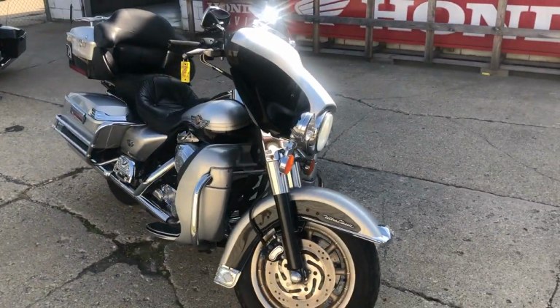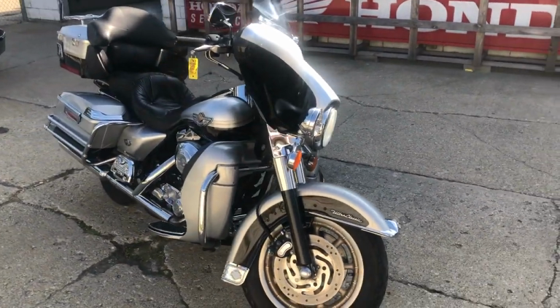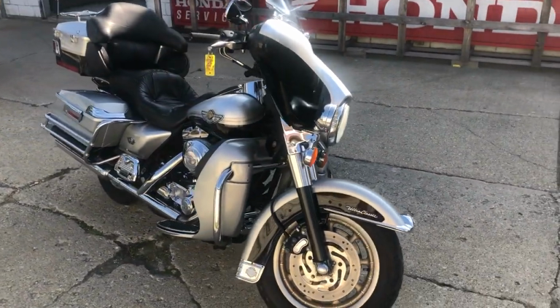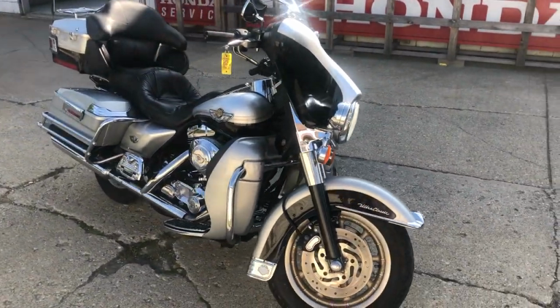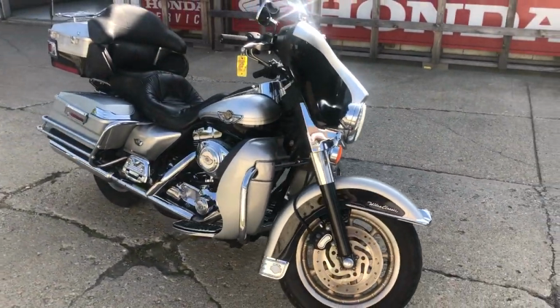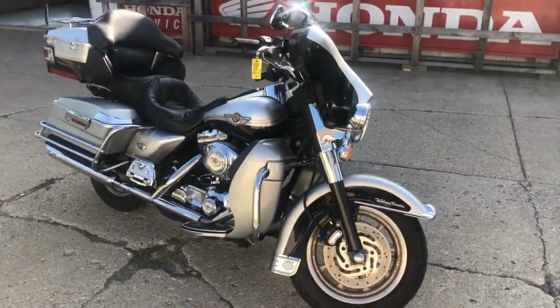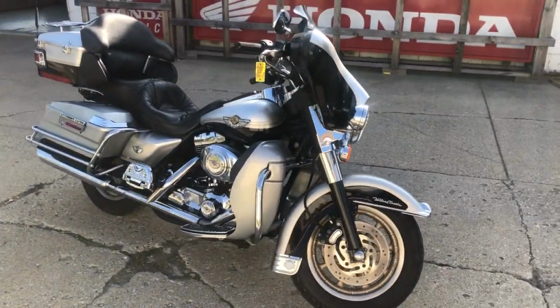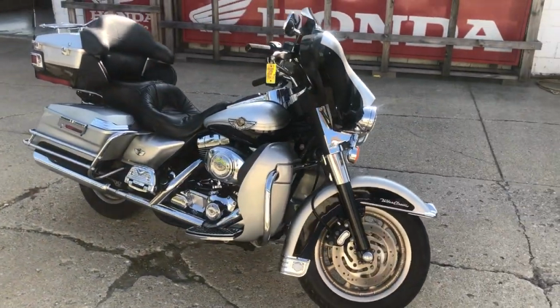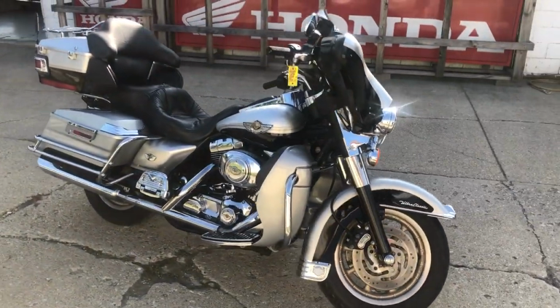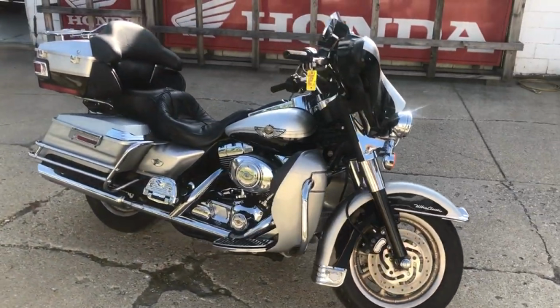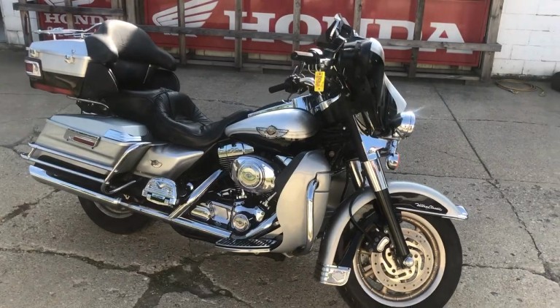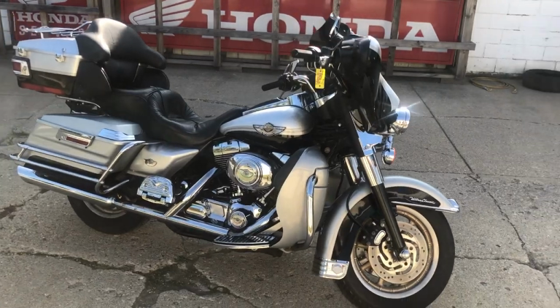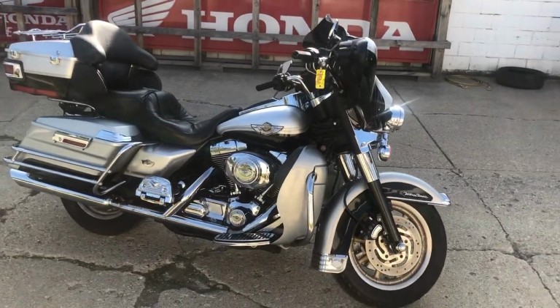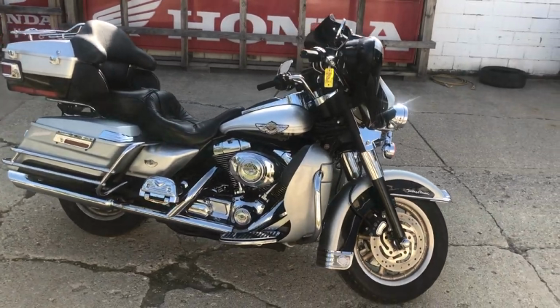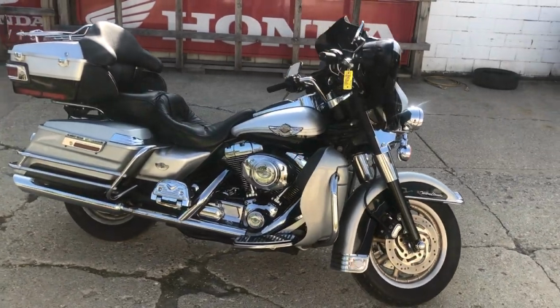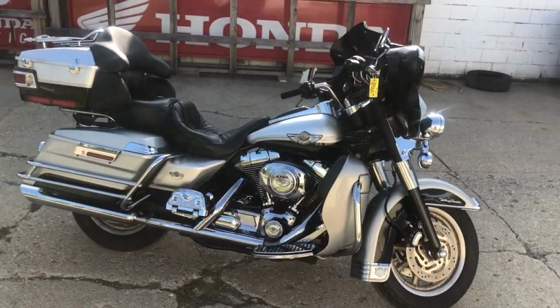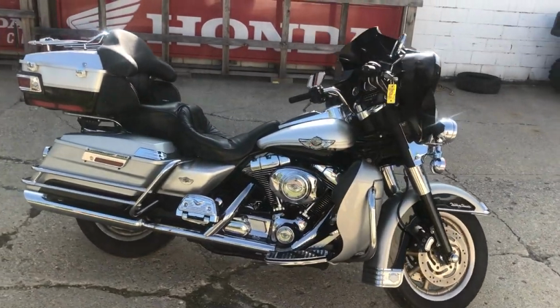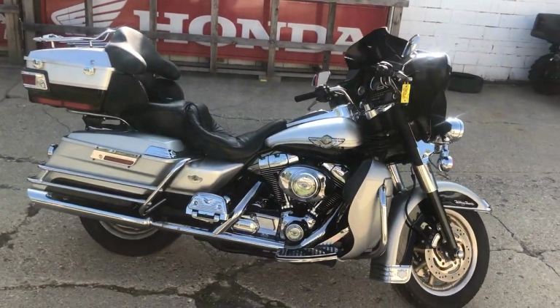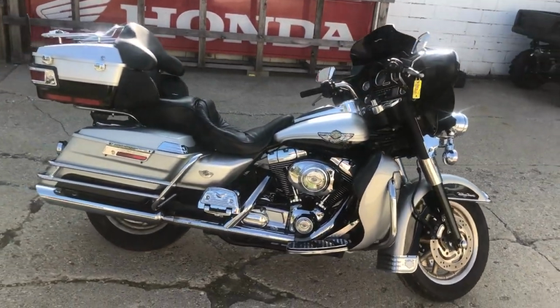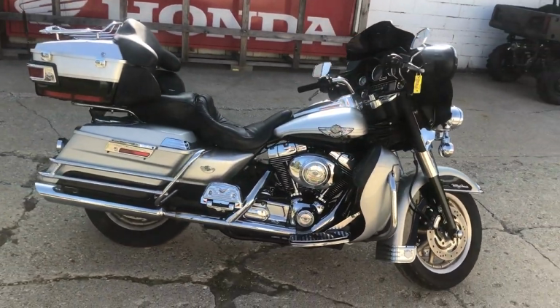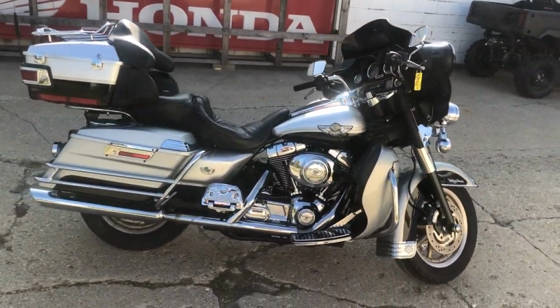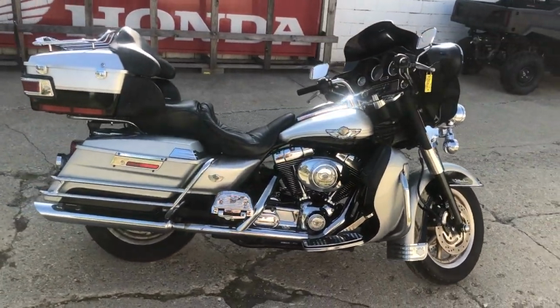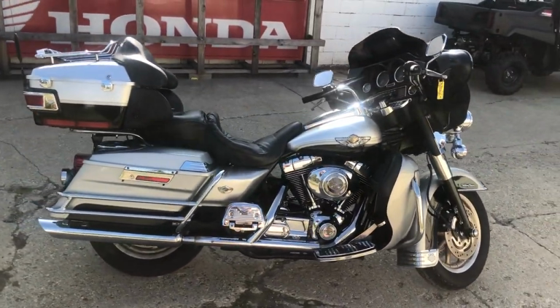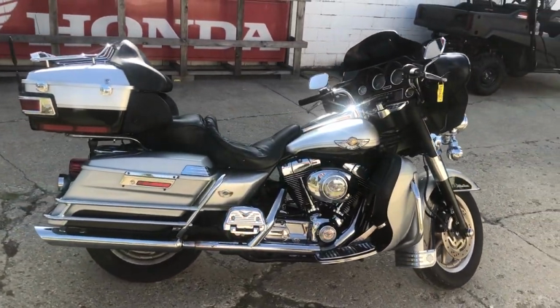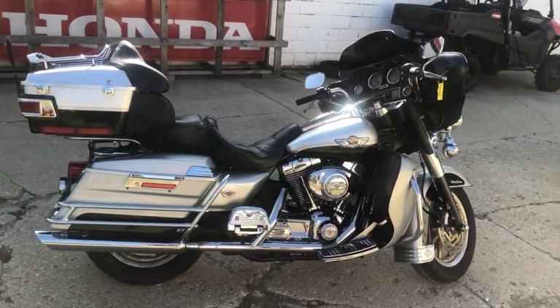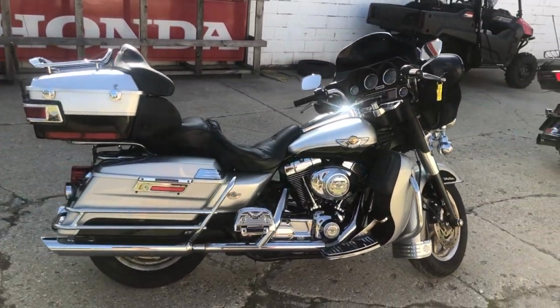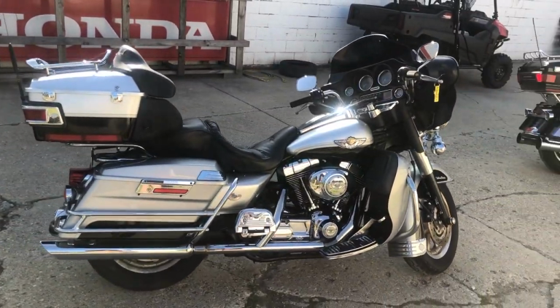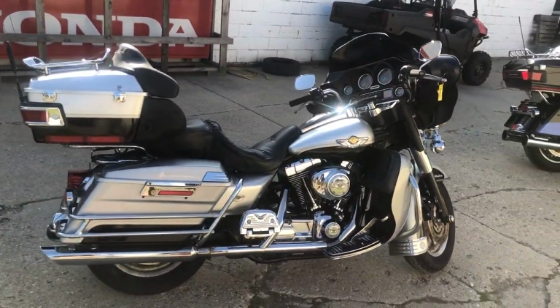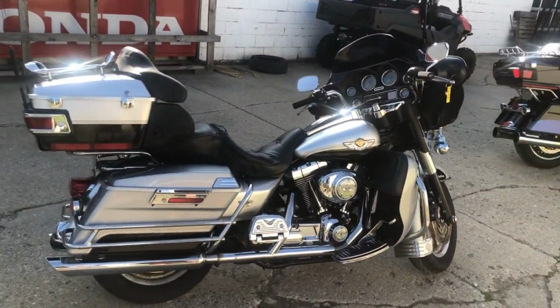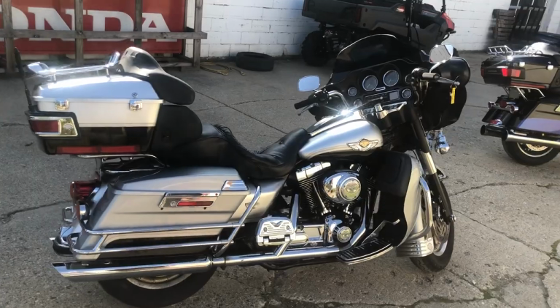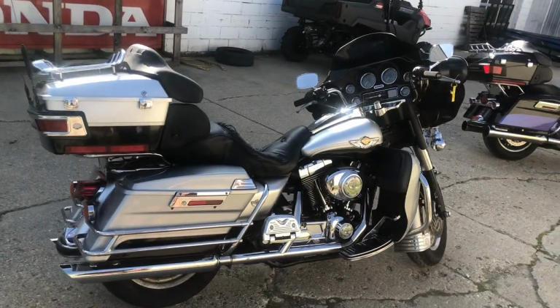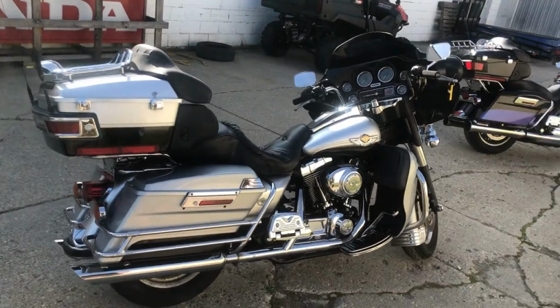This thing's just been serviced at the dealership, inspected. All the fluids have been changed. It's ready to hit the road. It's only $69.99 — that's an '03 Anniversary Ultra Classic.